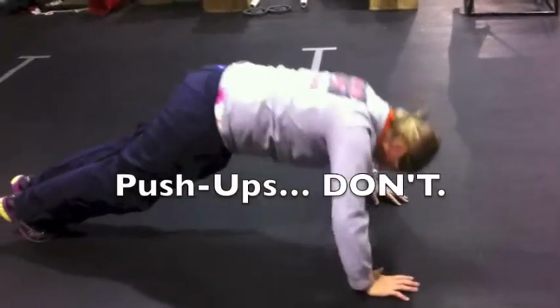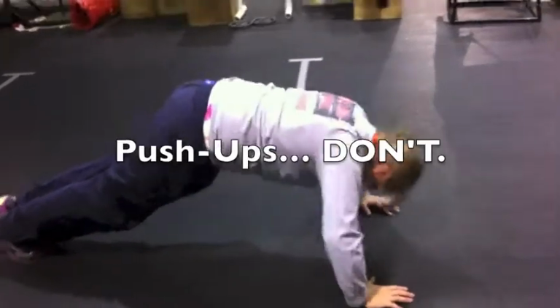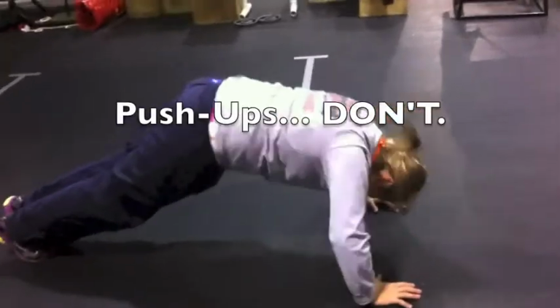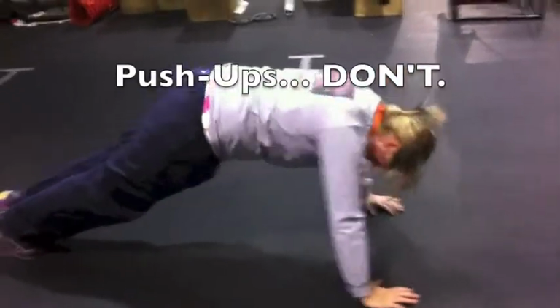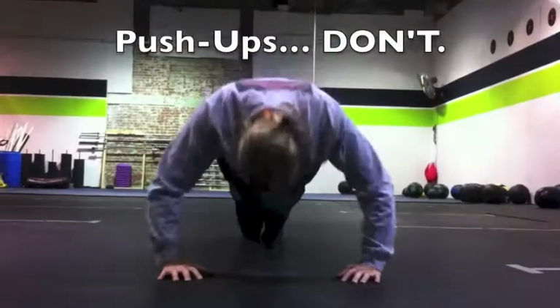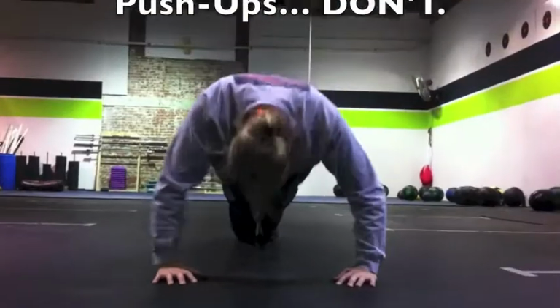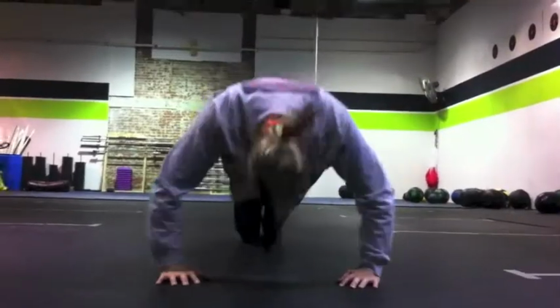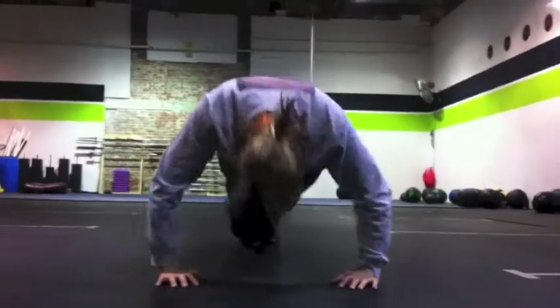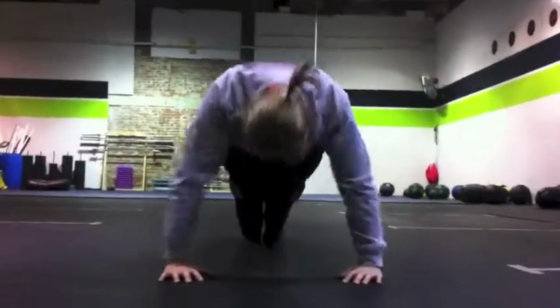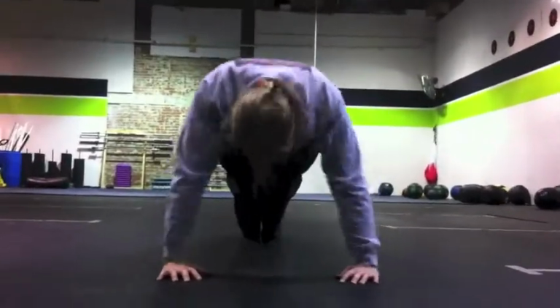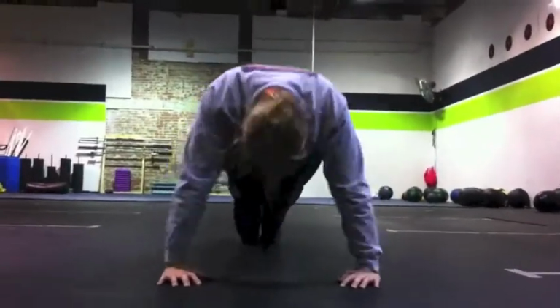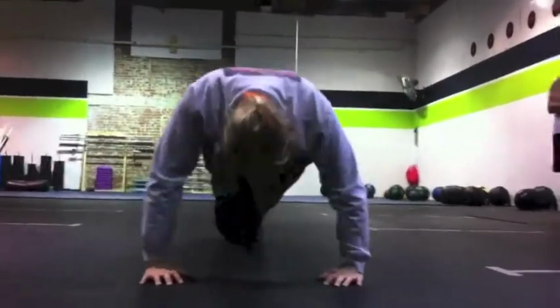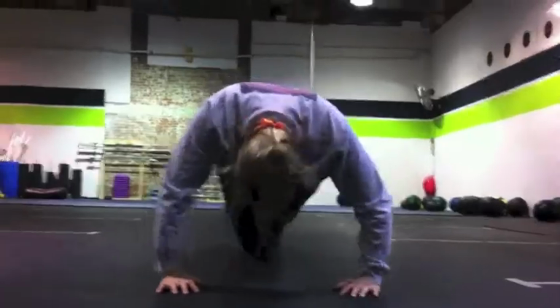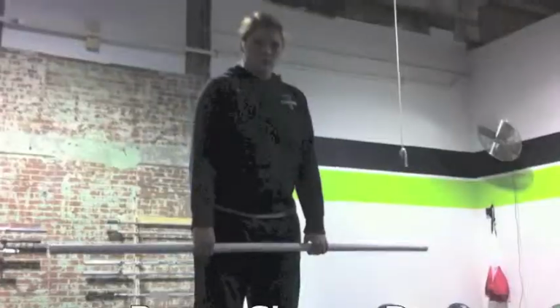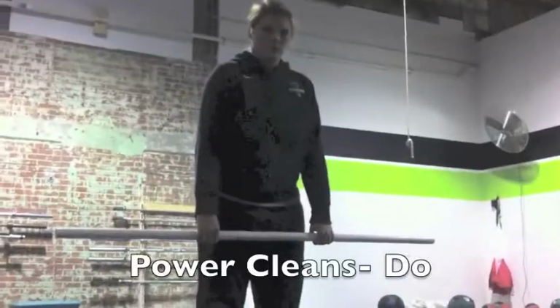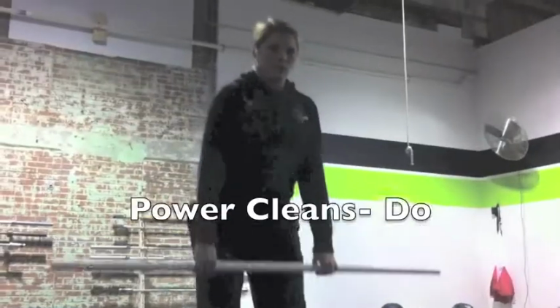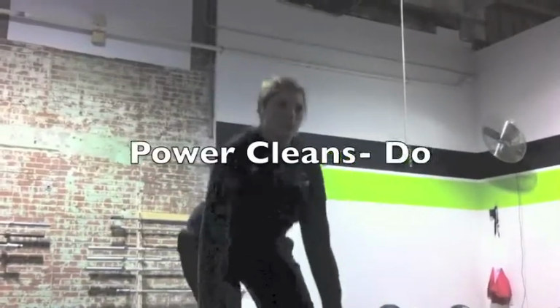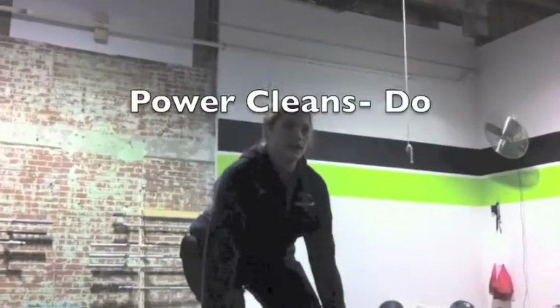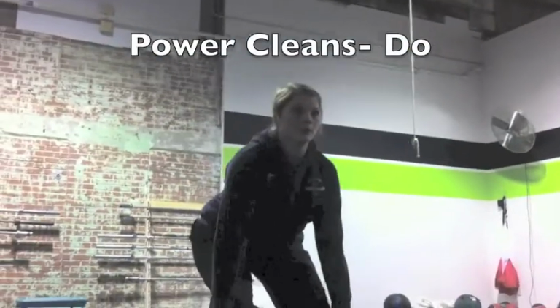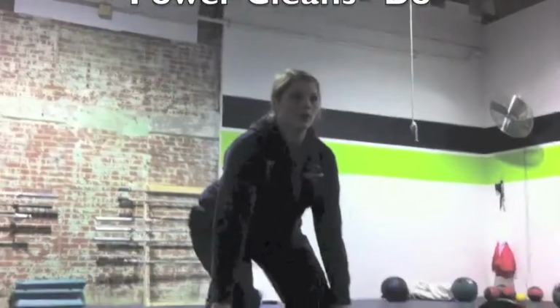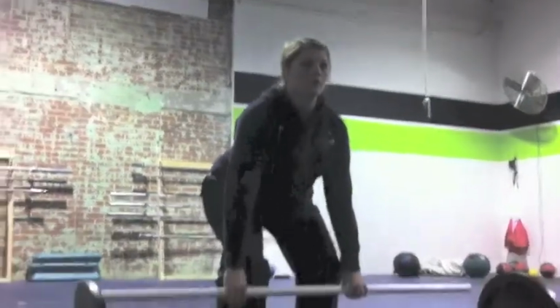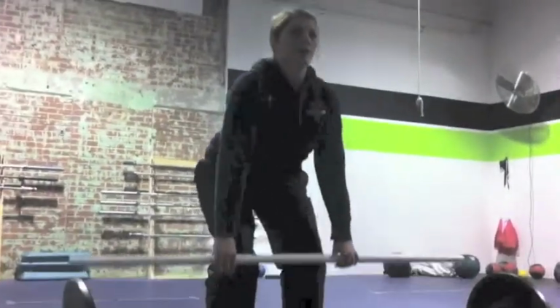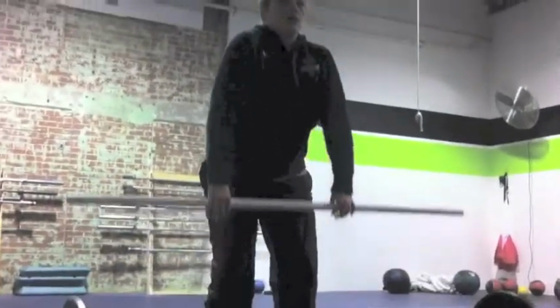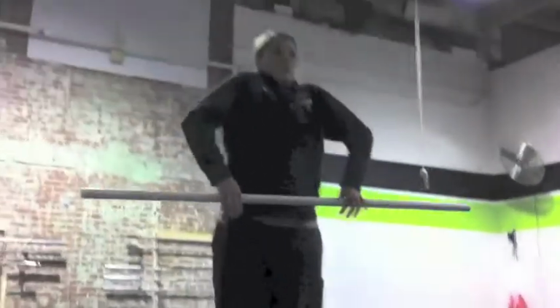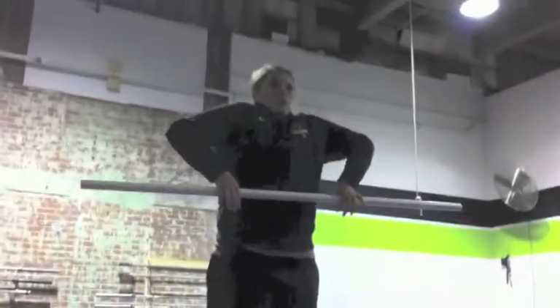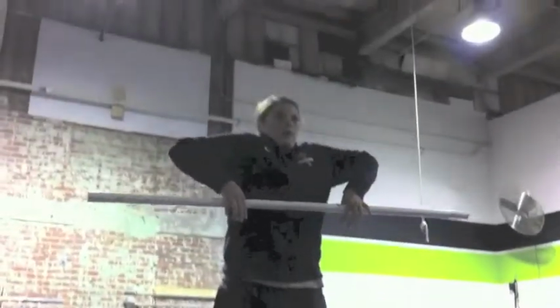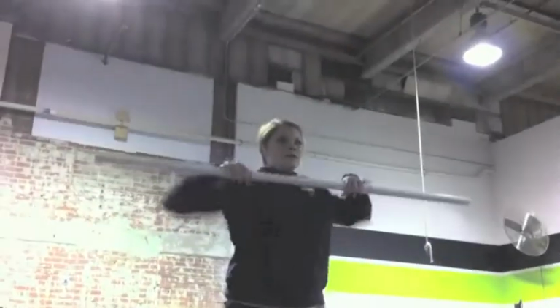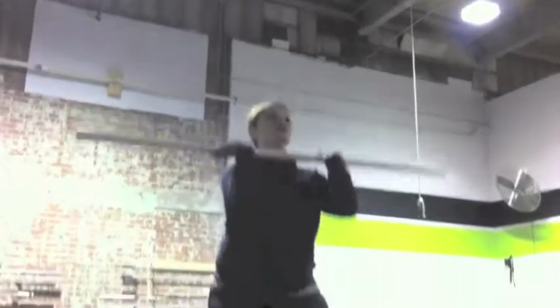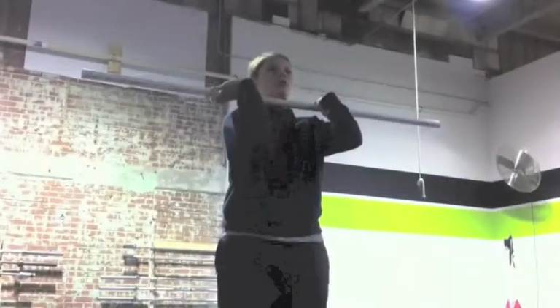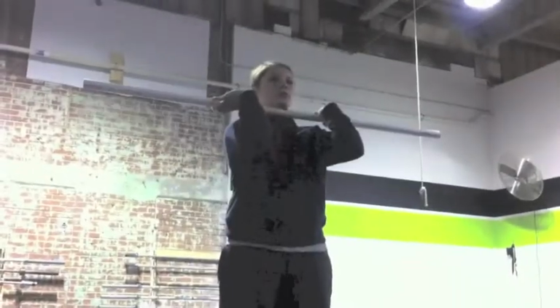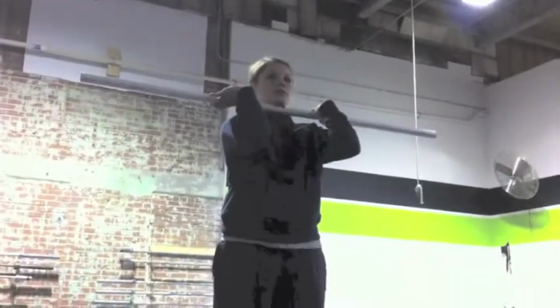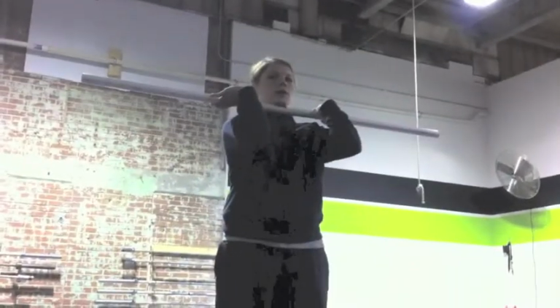Don't. Do! Drop down to the bar, drive up with your whole body, drive your arms underneath the bar.